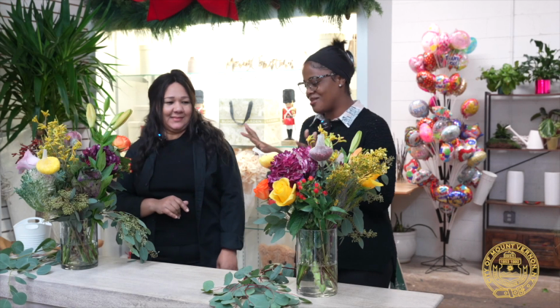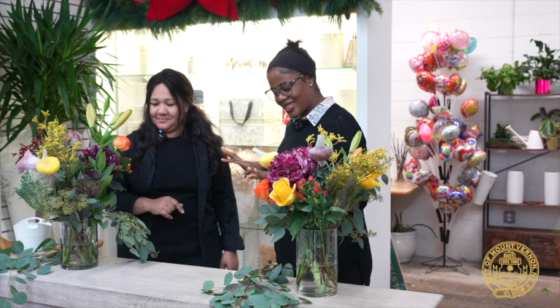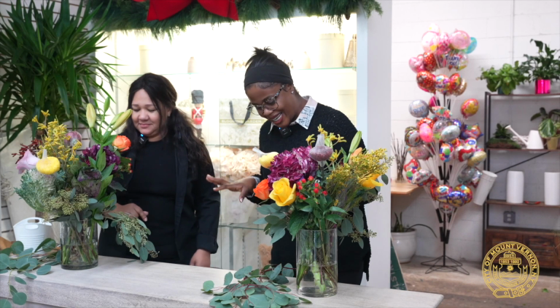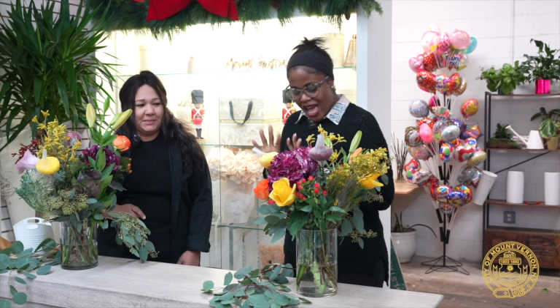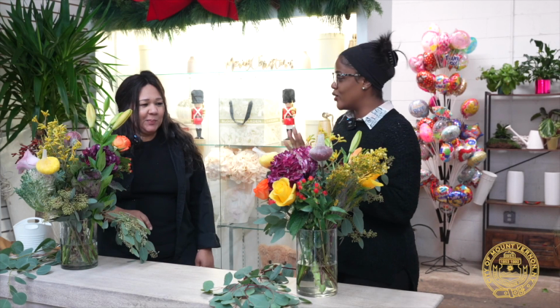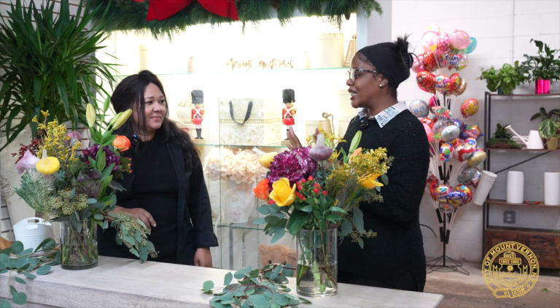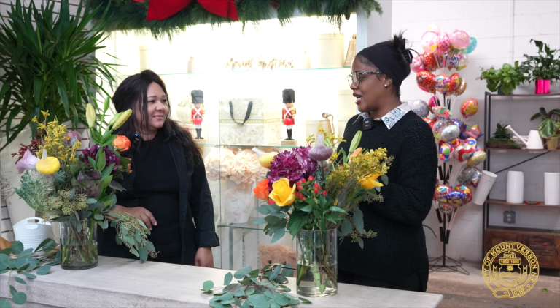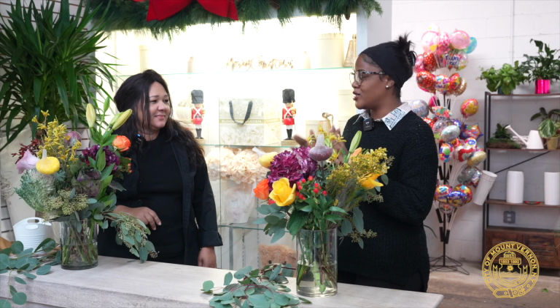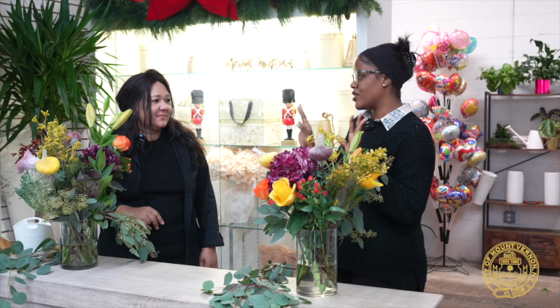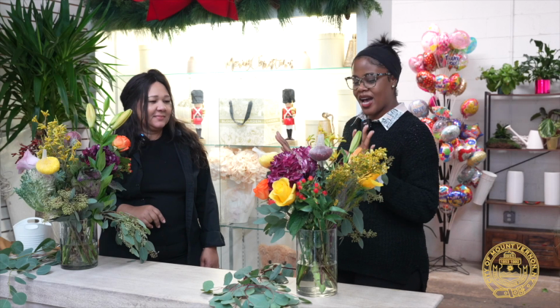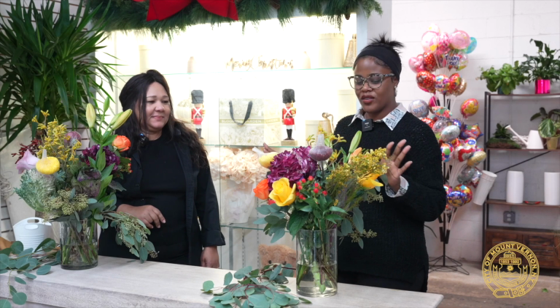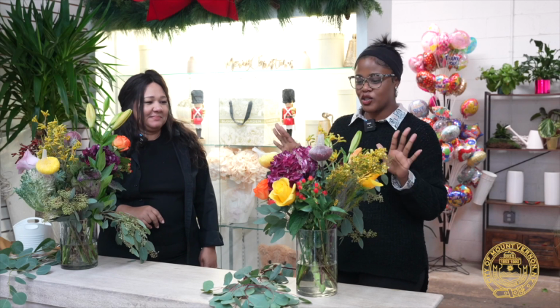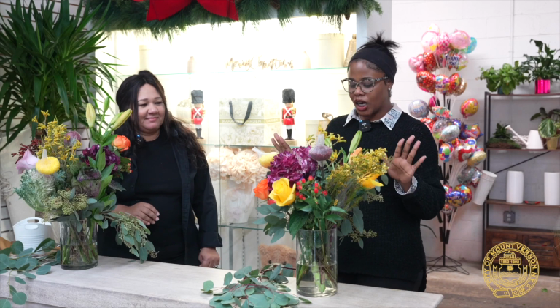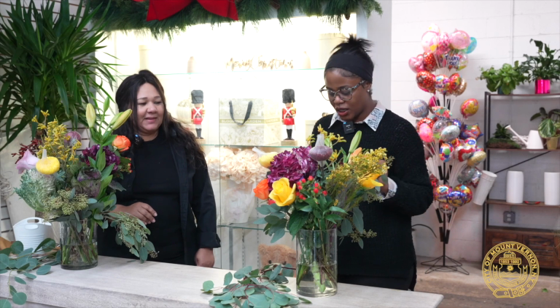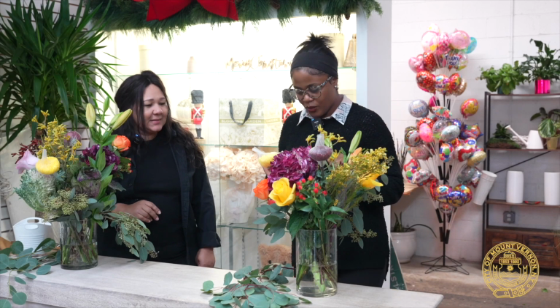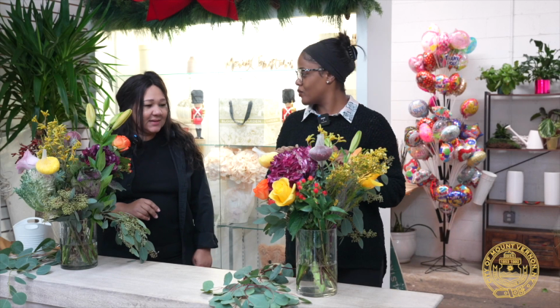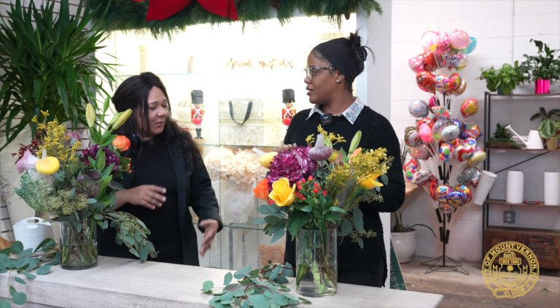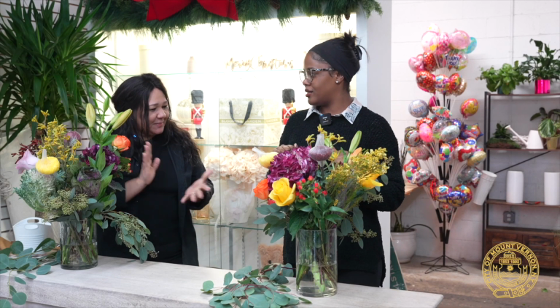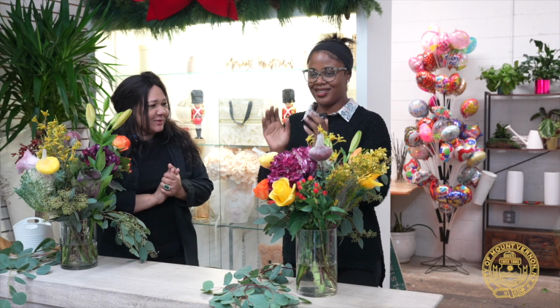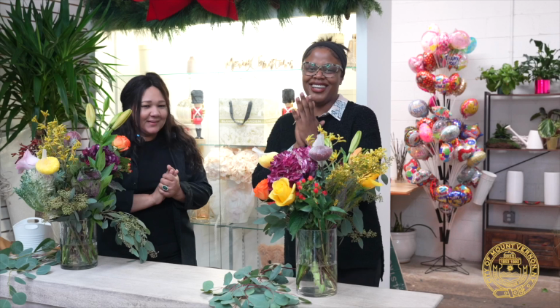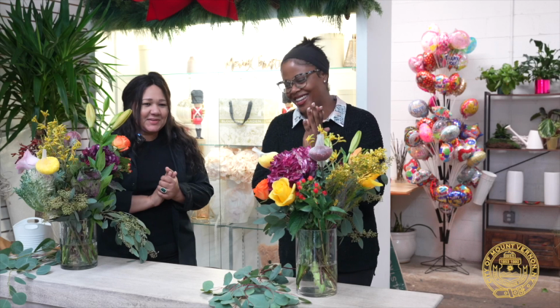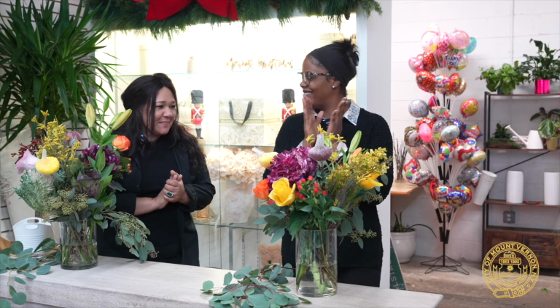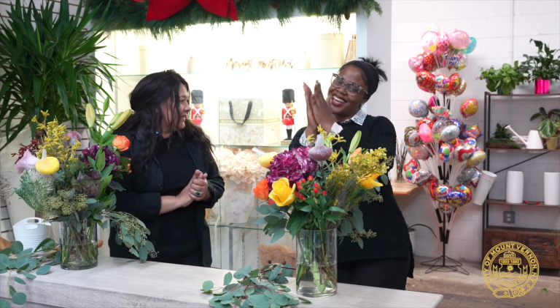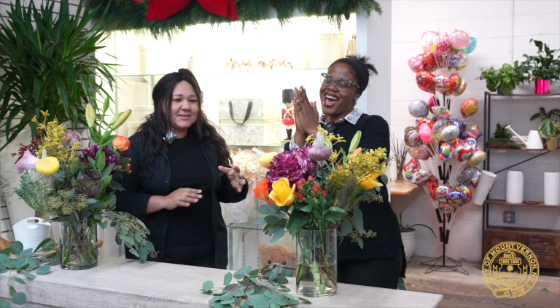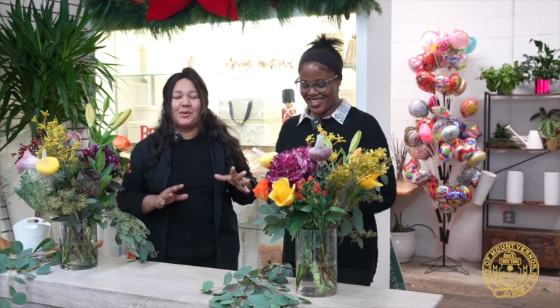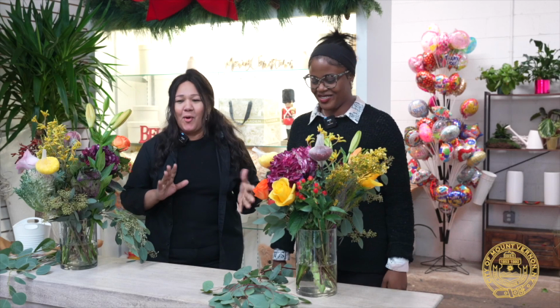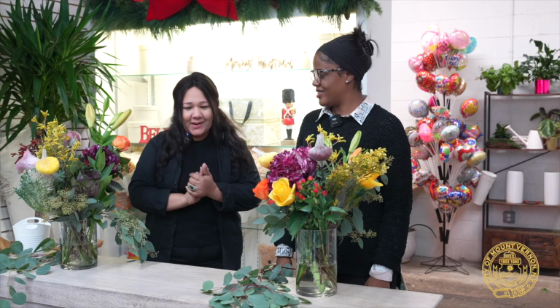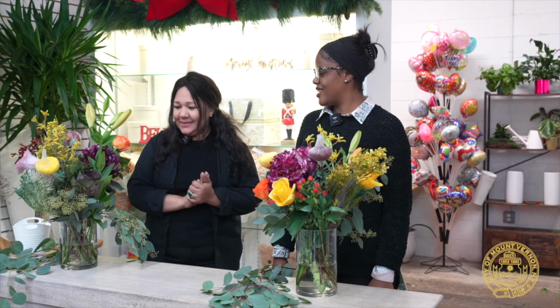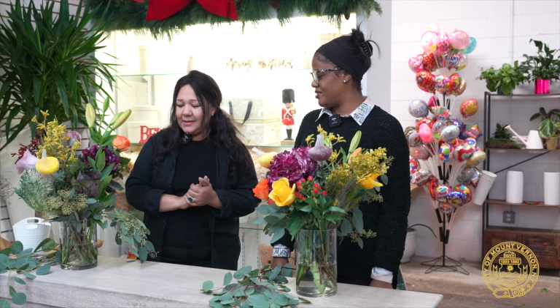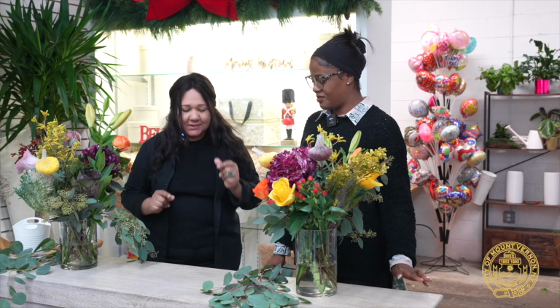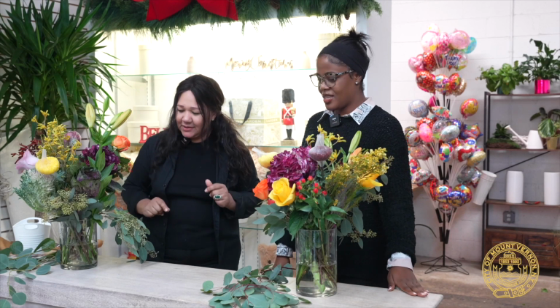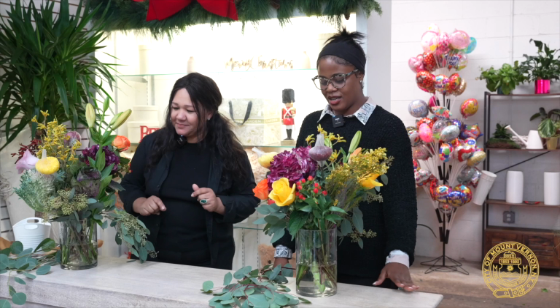So Maria, I'm super excited. Me too. You're going to lead me because you are the creative behind all of this. Where do we start? Alexi, let's start by welcoming you to the store on this beautiful cold morning. Let's get ready. Let's go.